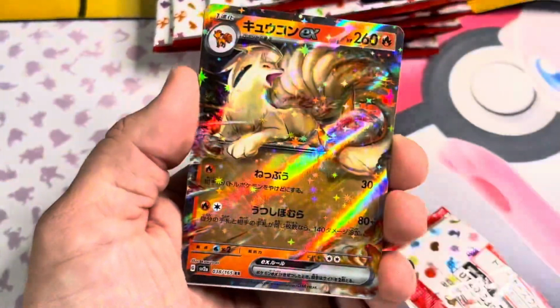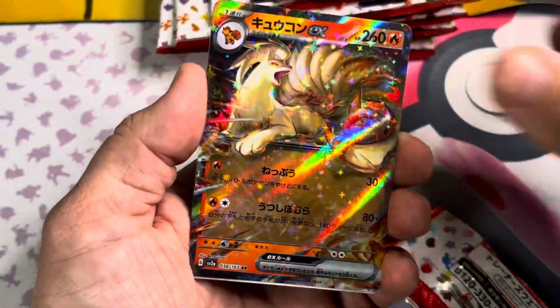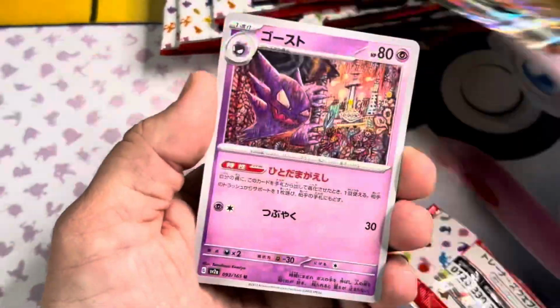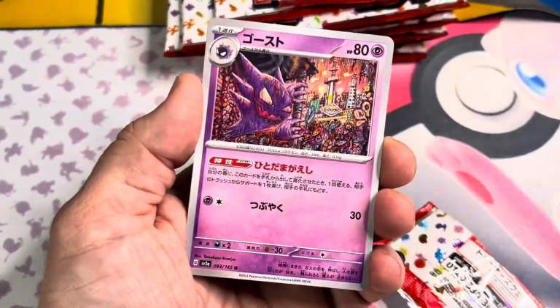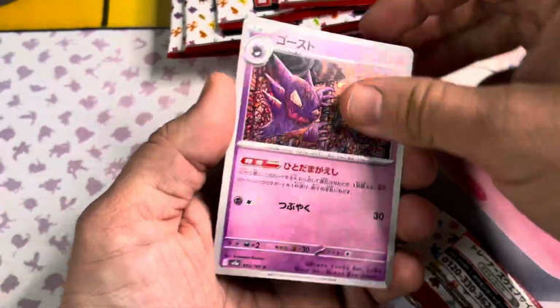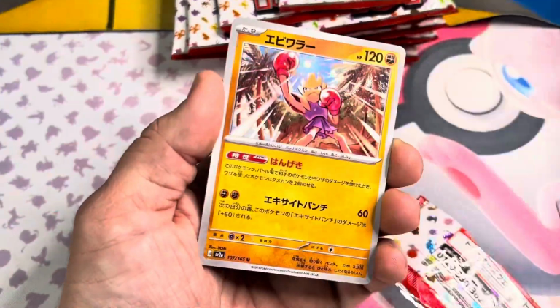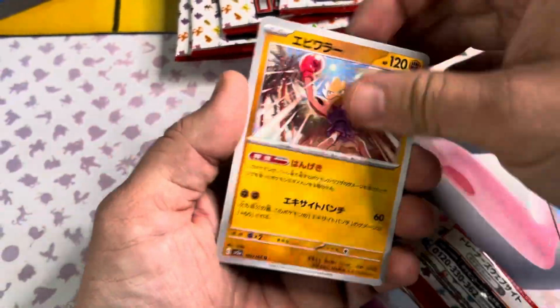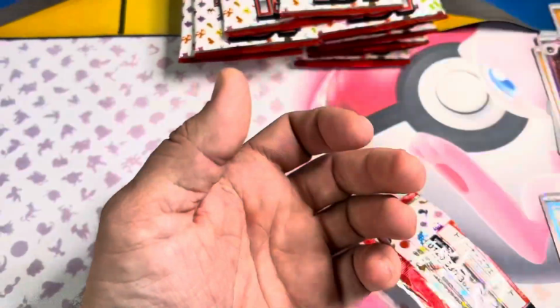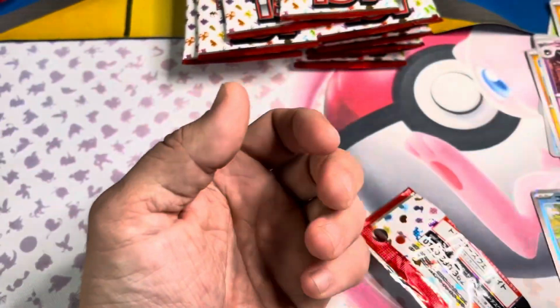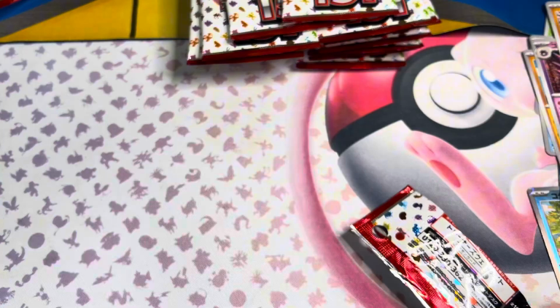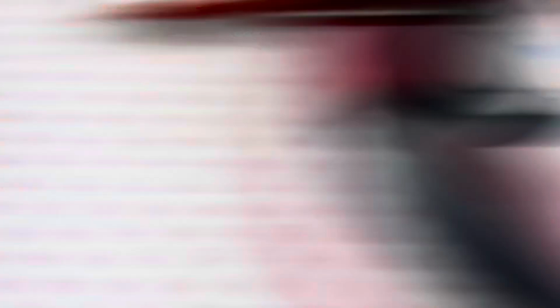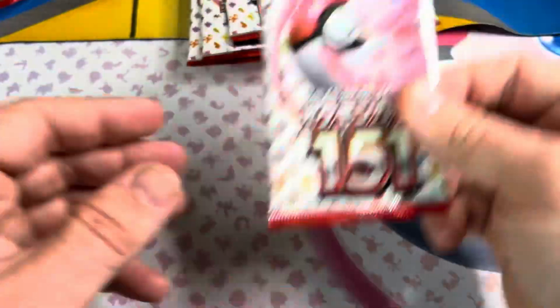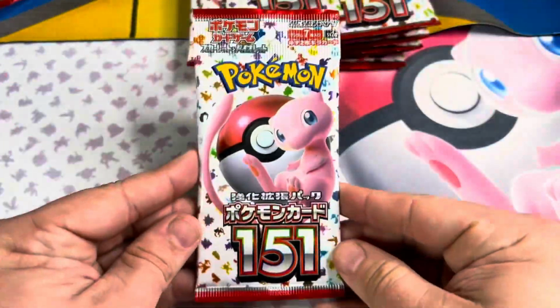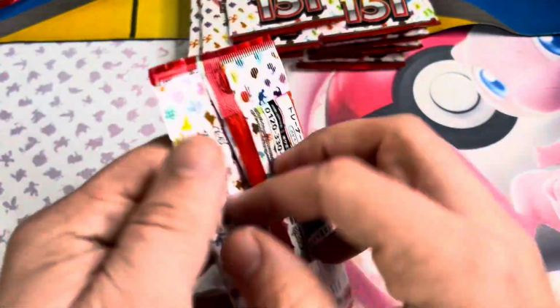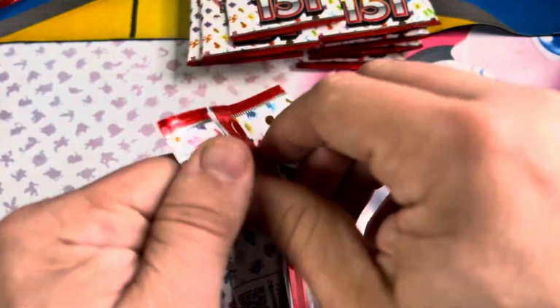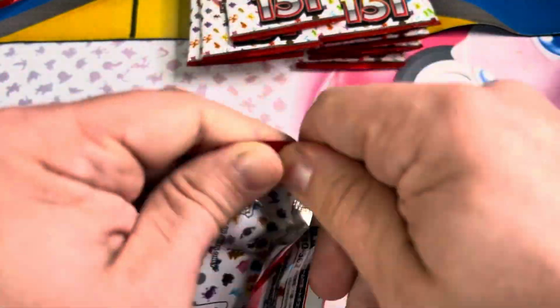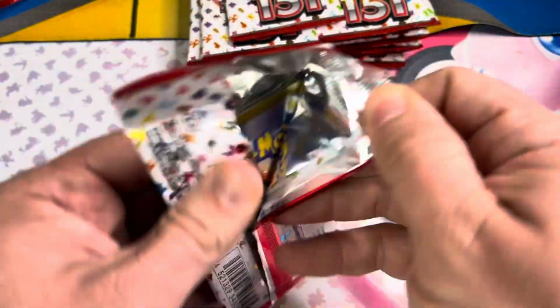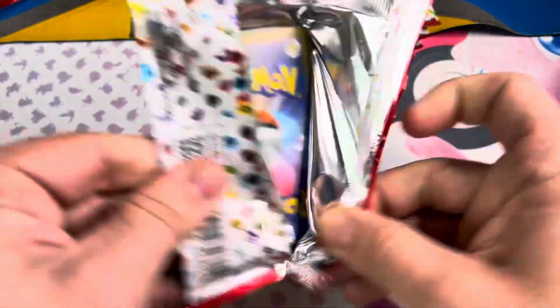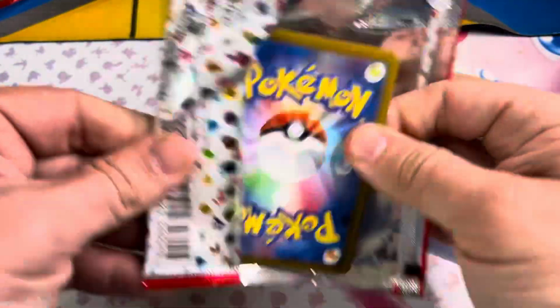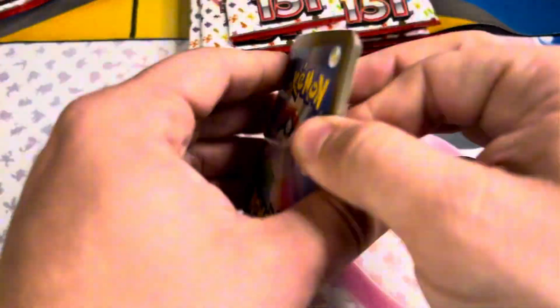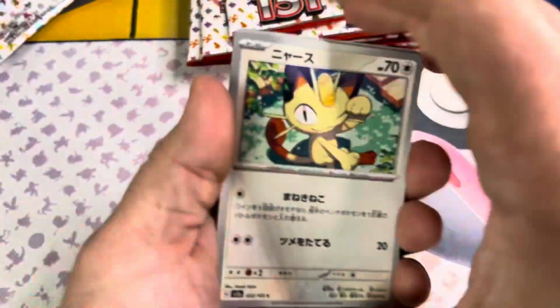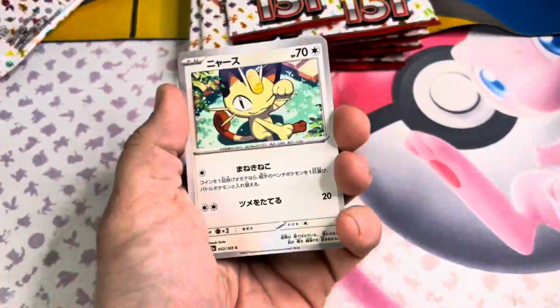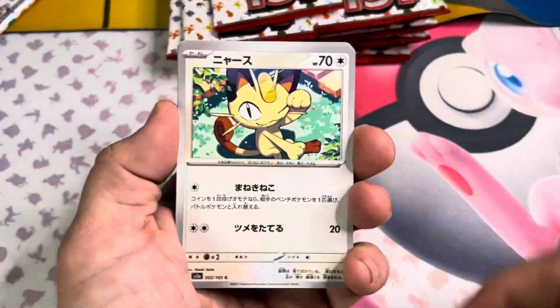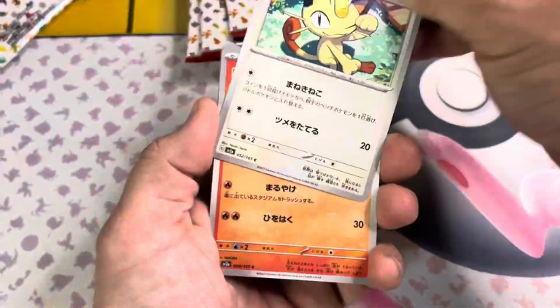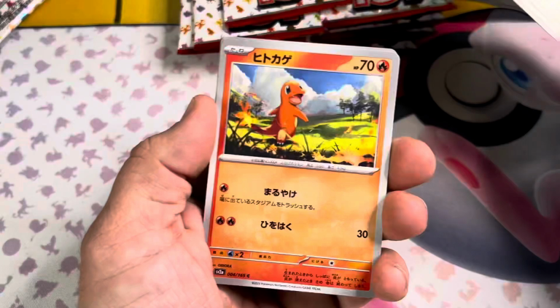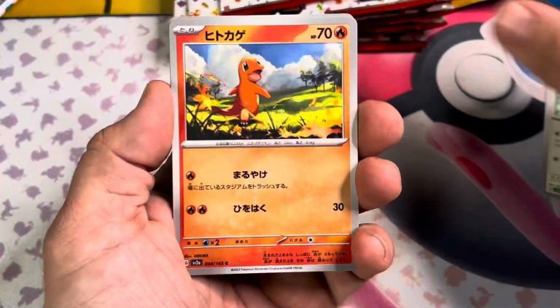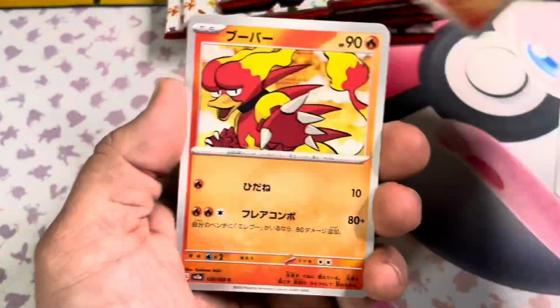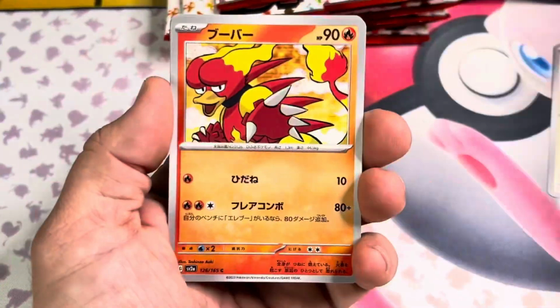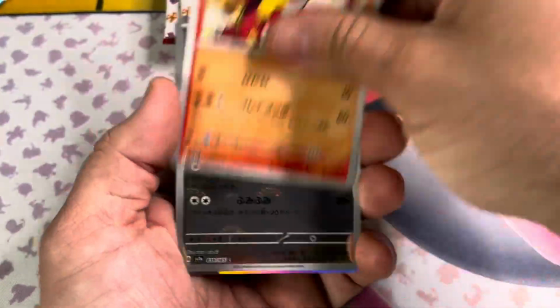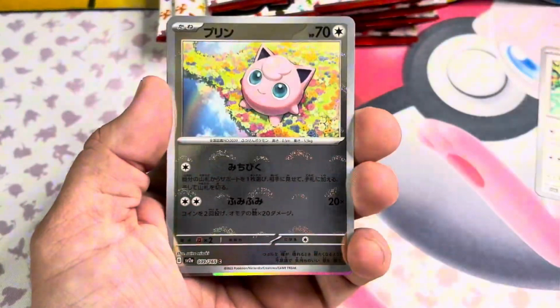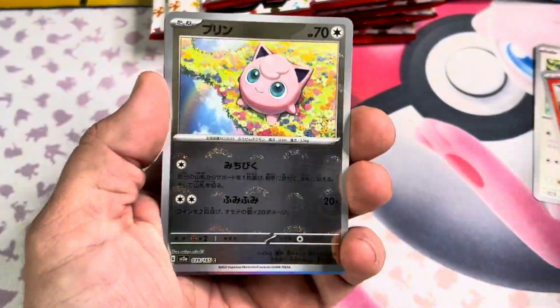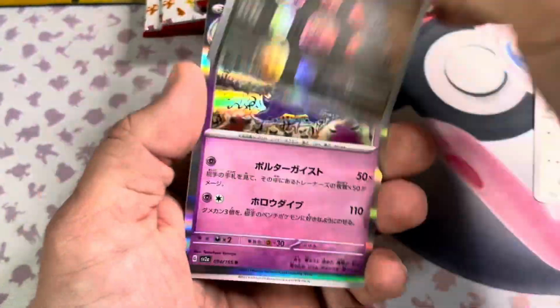There's a Full Art, a Master Ball Reverse, a couple Art Rares, Illustration Rares, and some EXs. That being said, the Master Ball Reverse Holo is one of the most dynamic, exciting things Pokémon has ever included in packs.